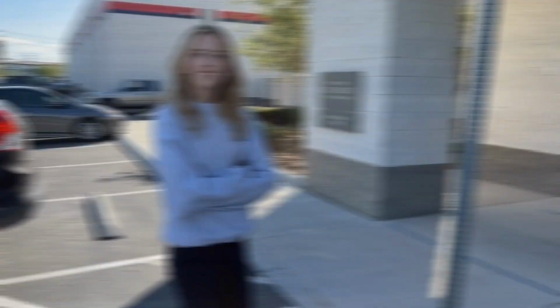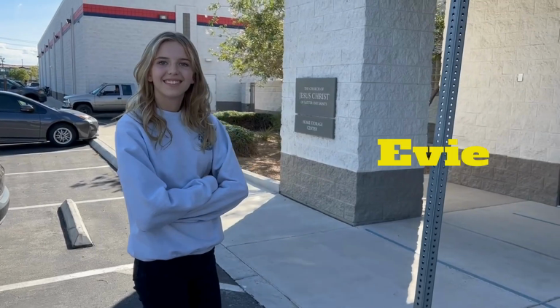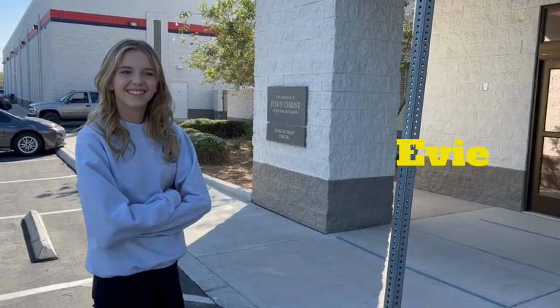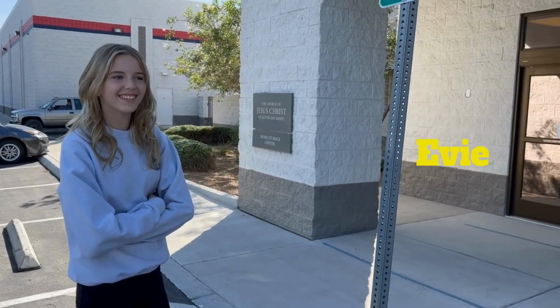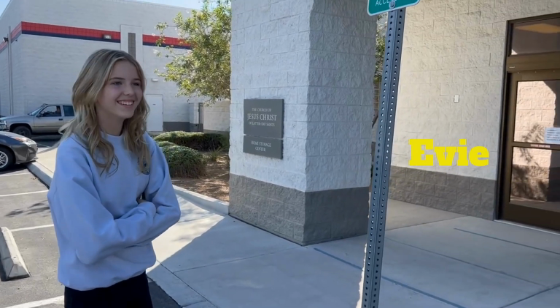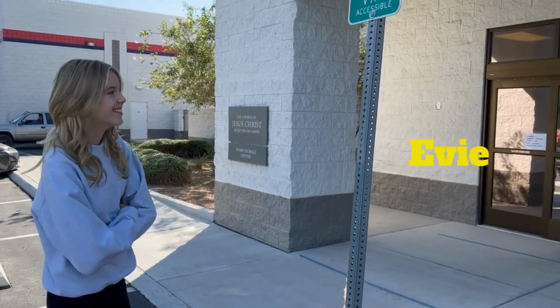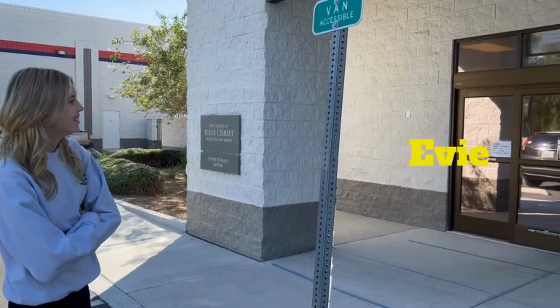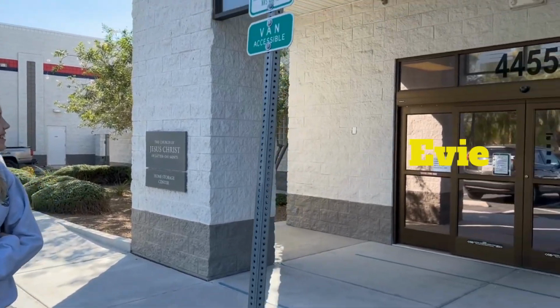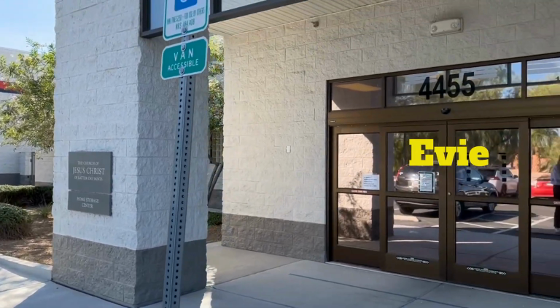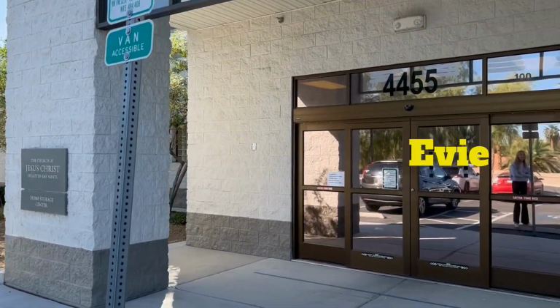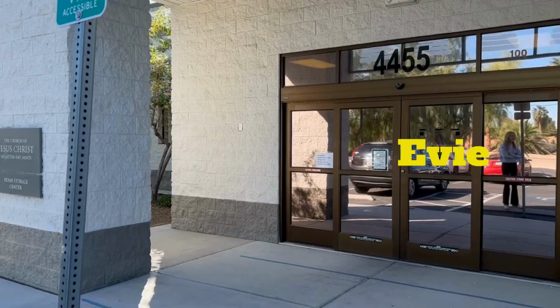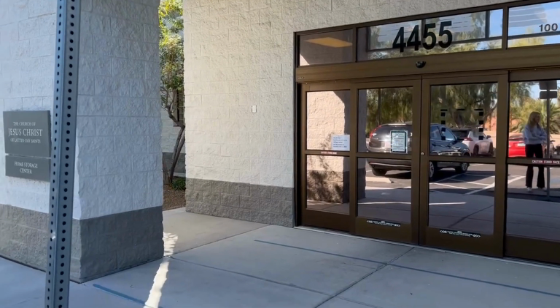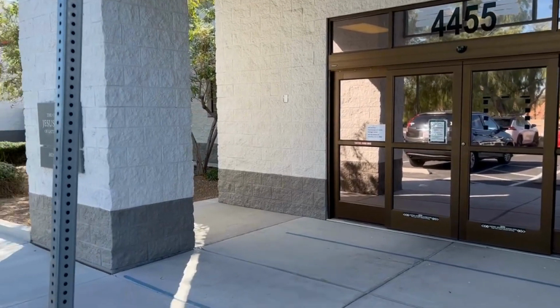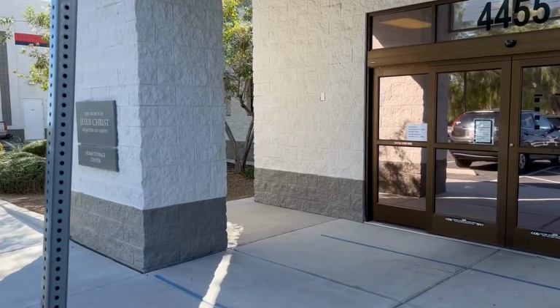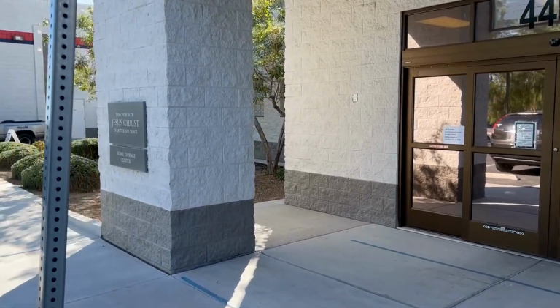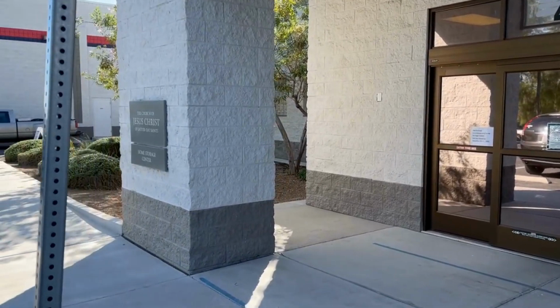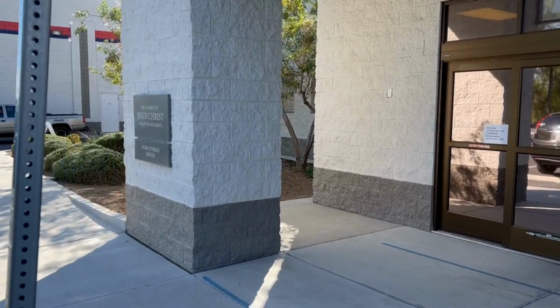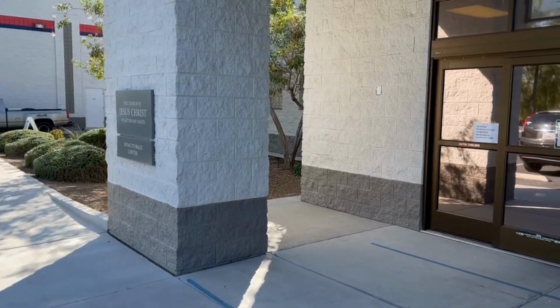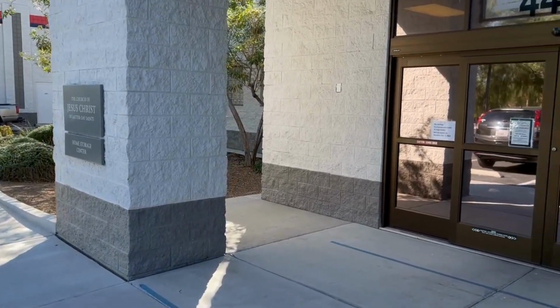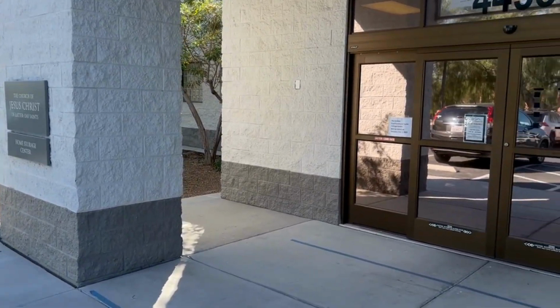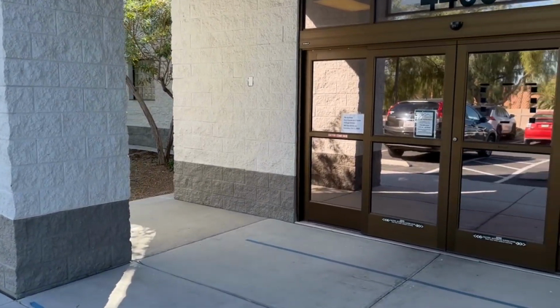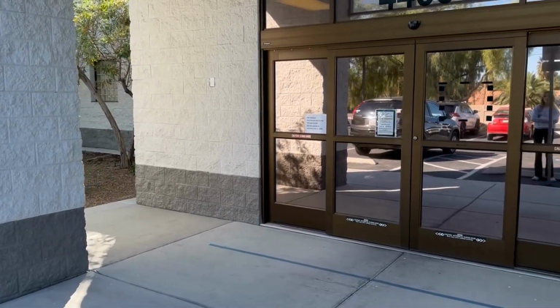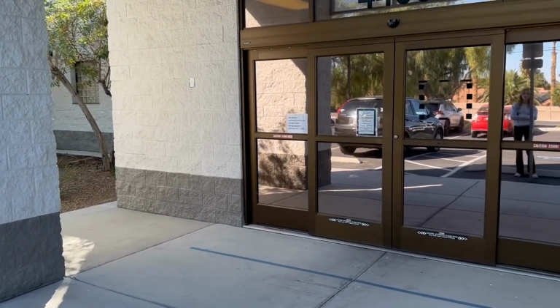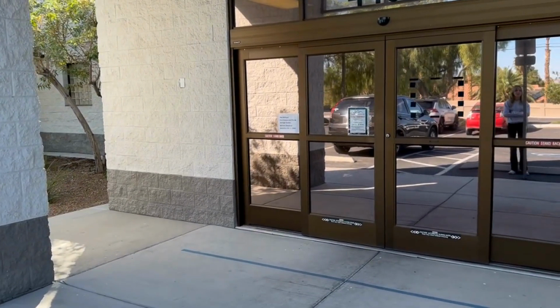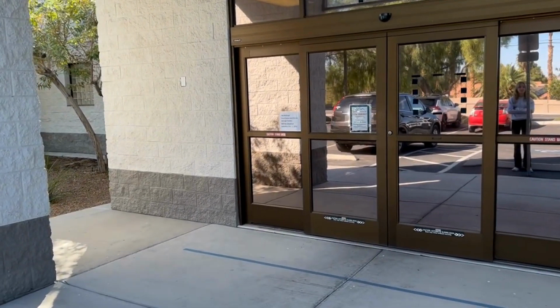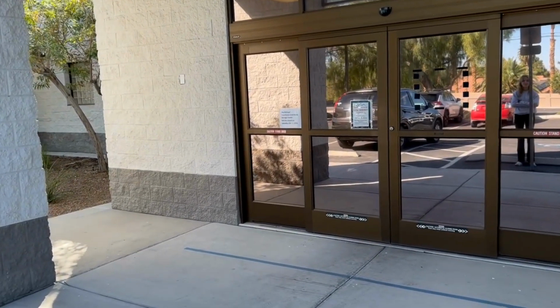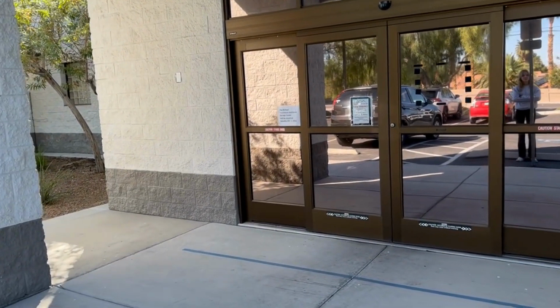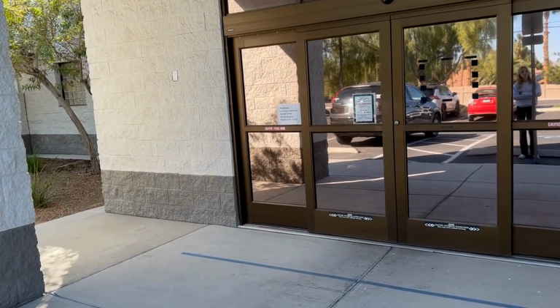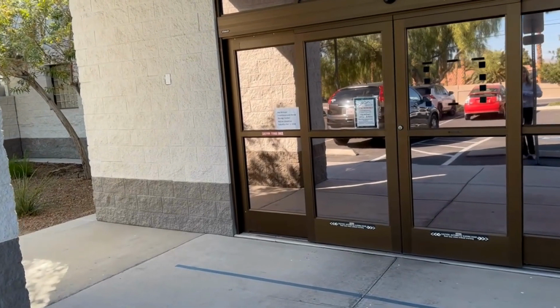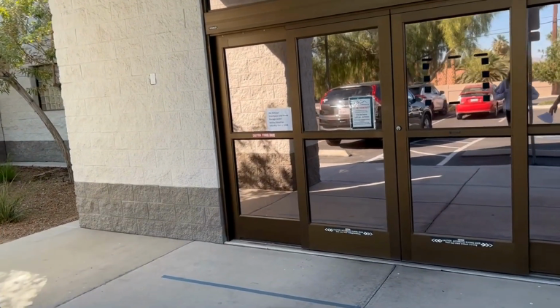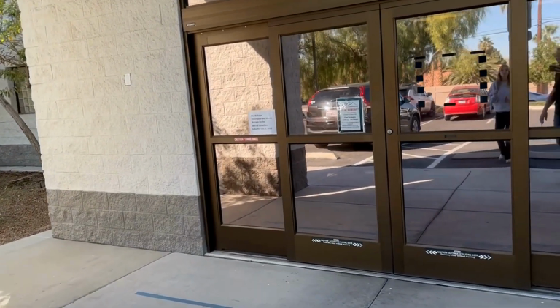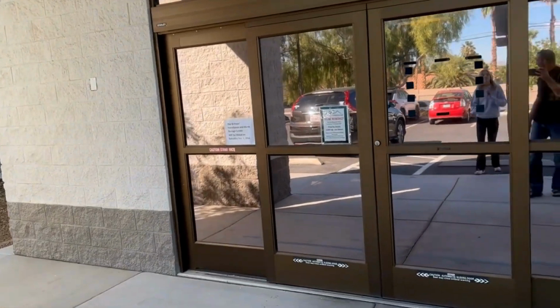Here we are at the Home Storage Center. This is run by the Church of Jesus Christ of Latter-day Saints. It's very simple — let's show you how to do it. Come on in.